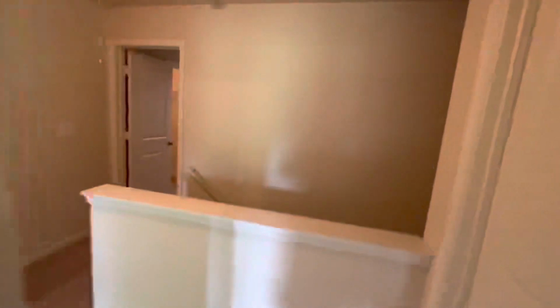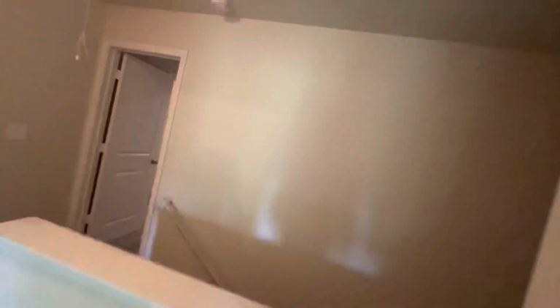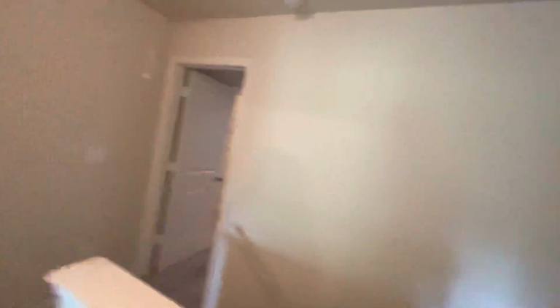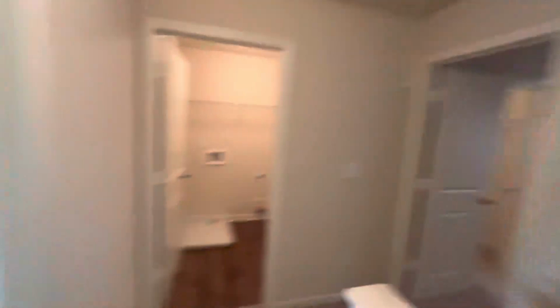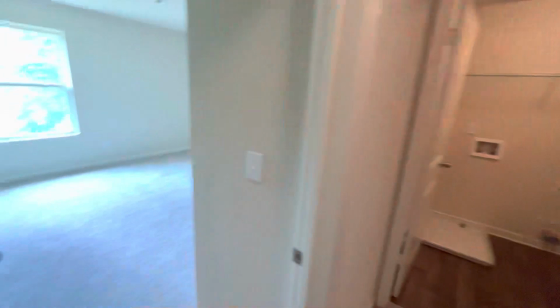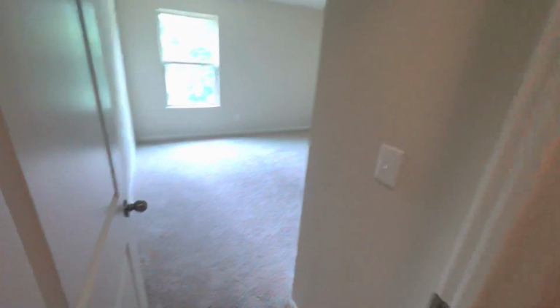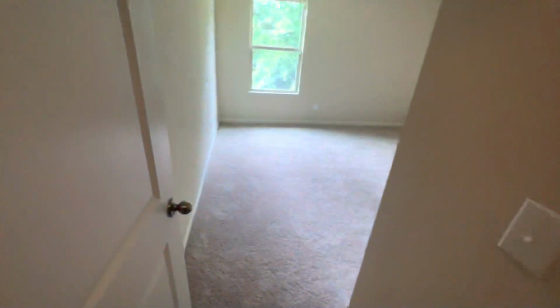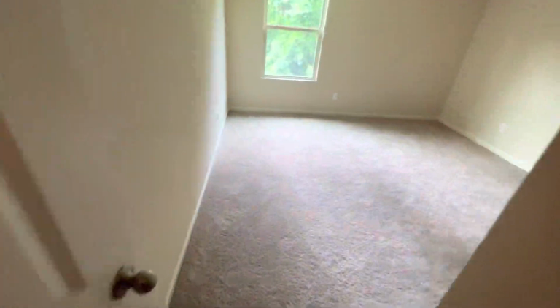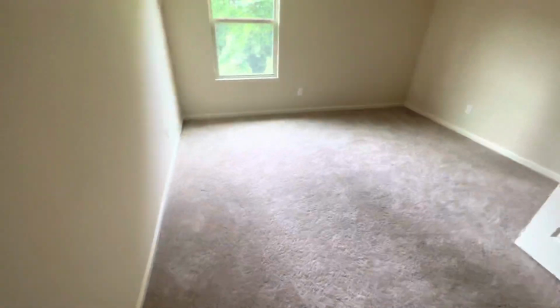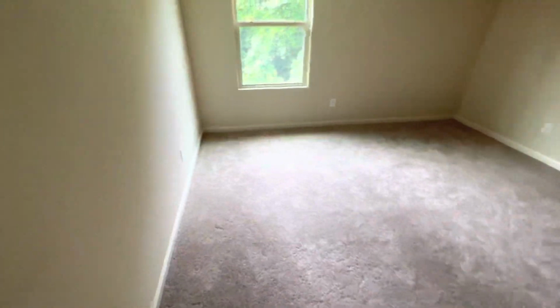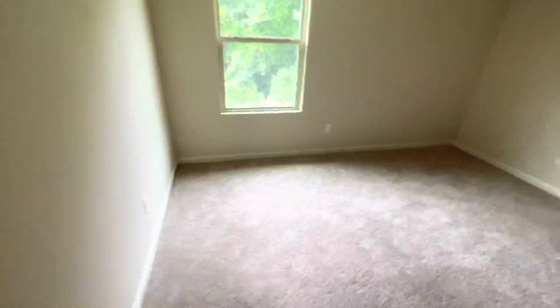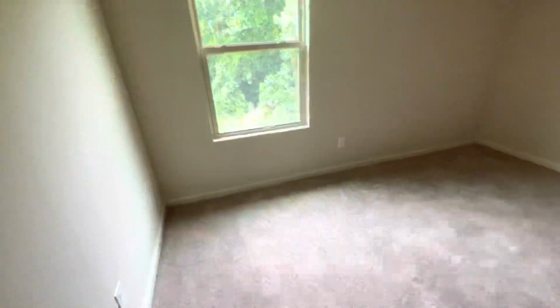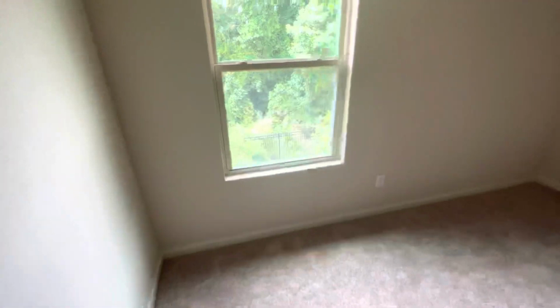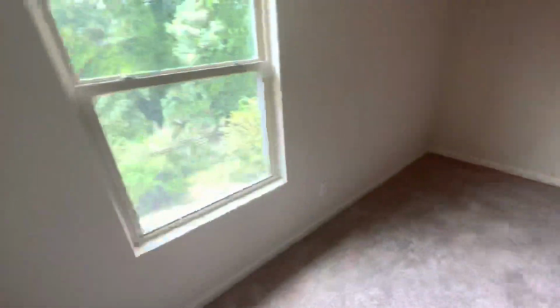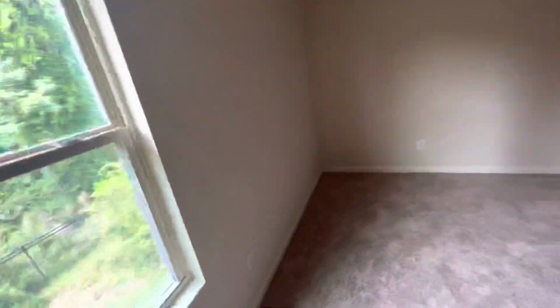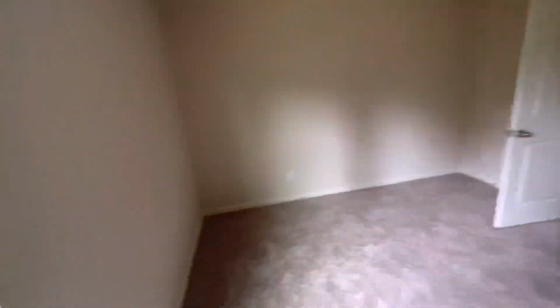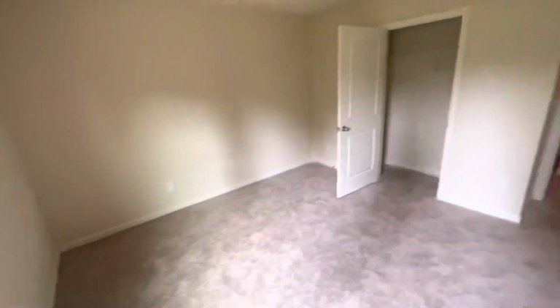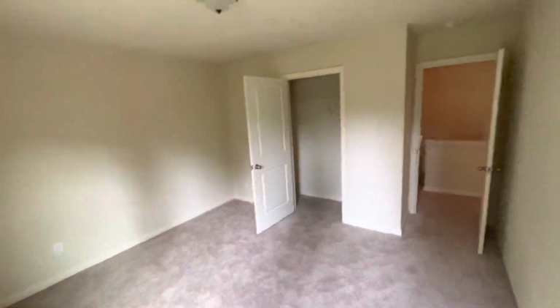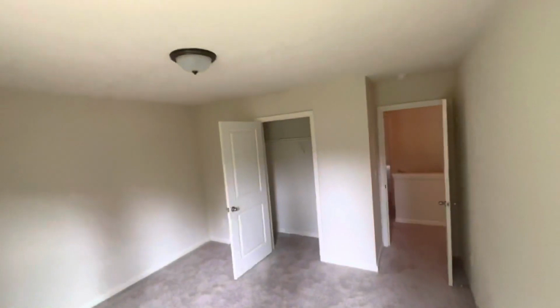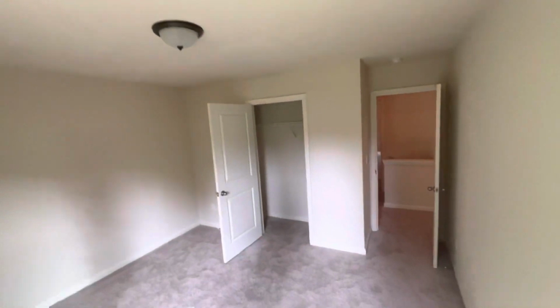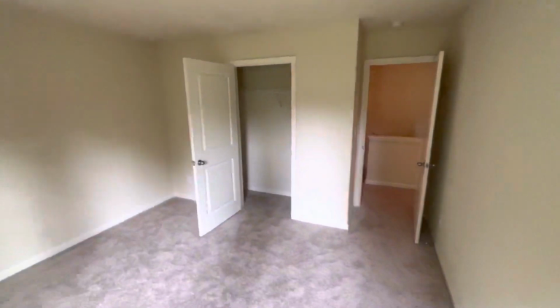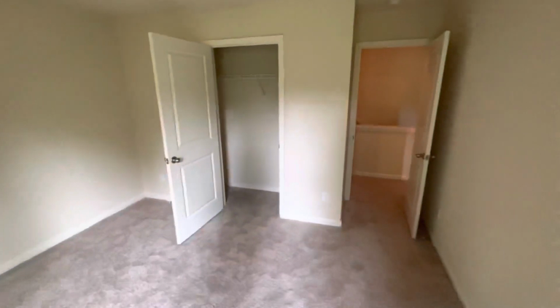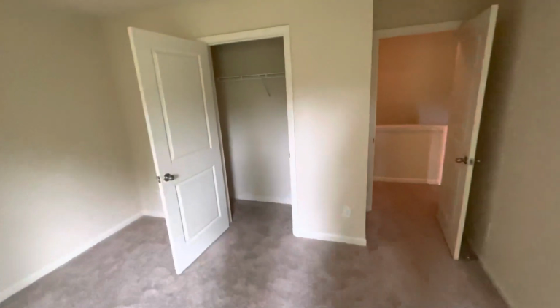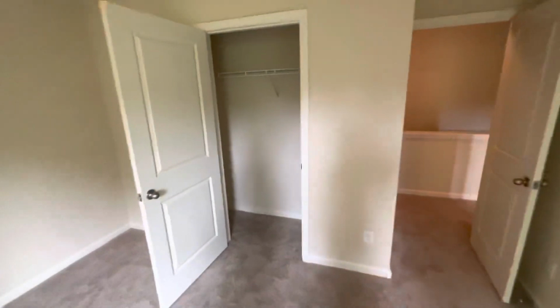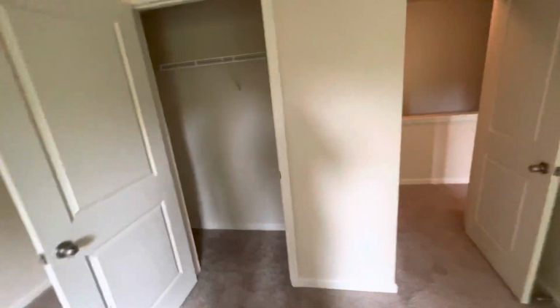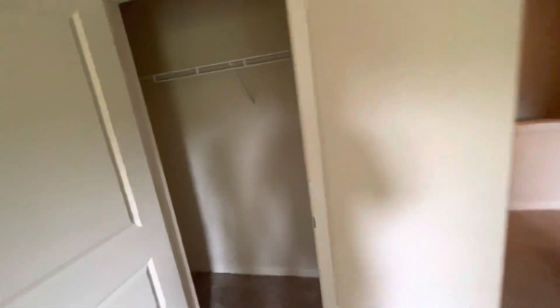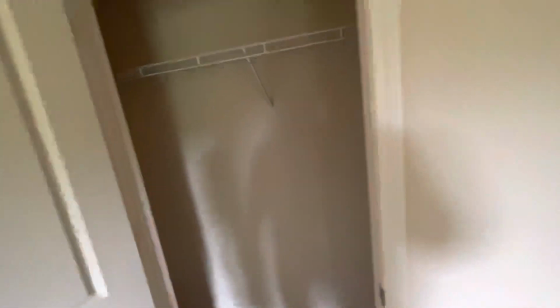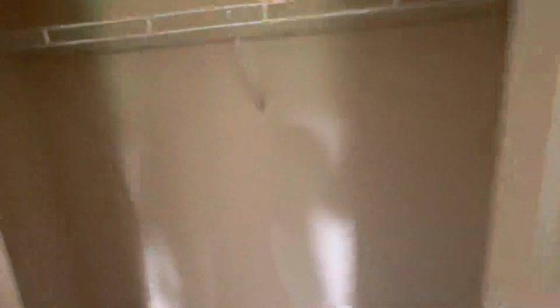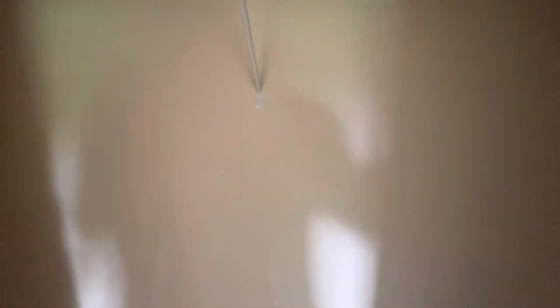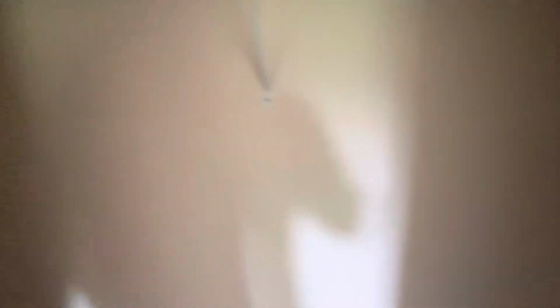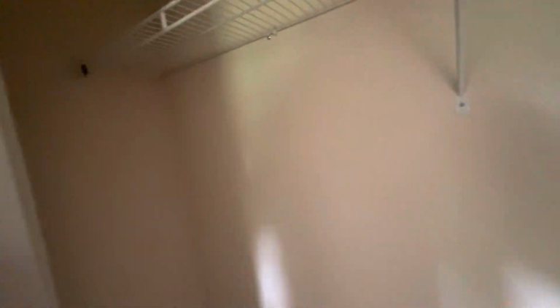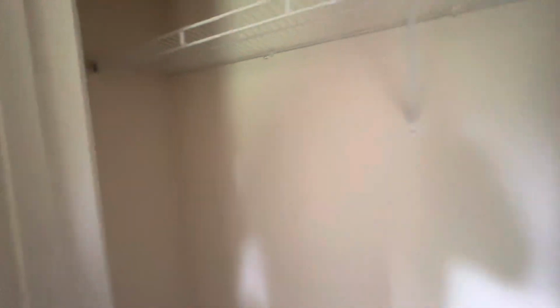Come down the hall — decent-sized room right here. It's about the same size. Same-size closet, too.